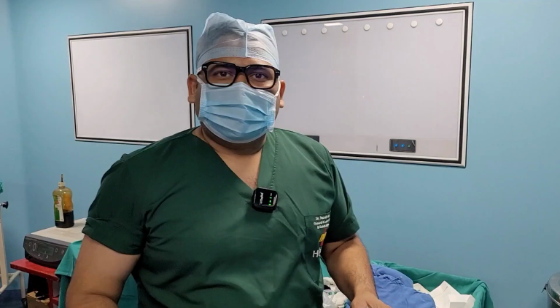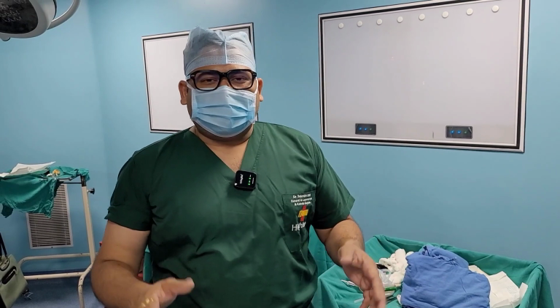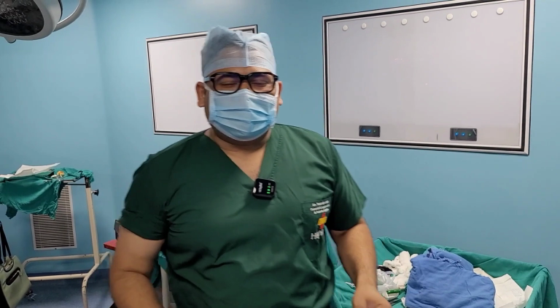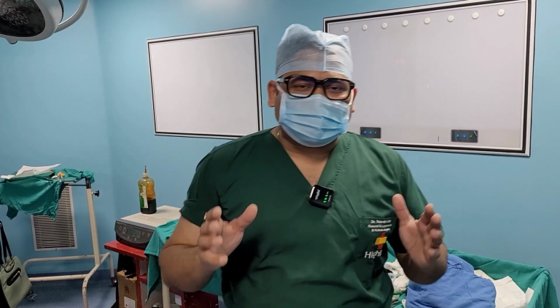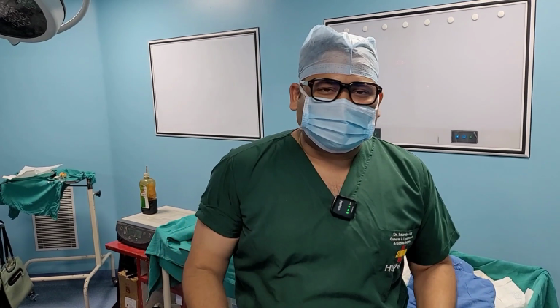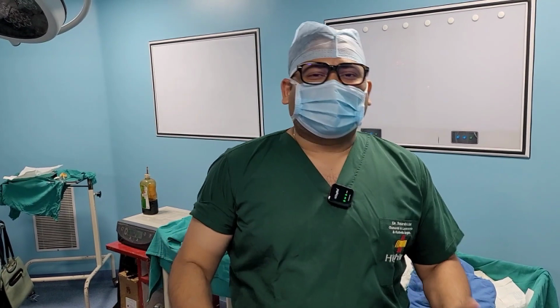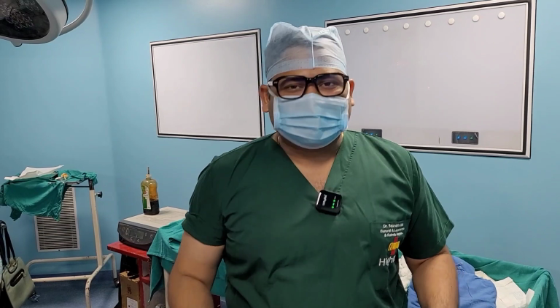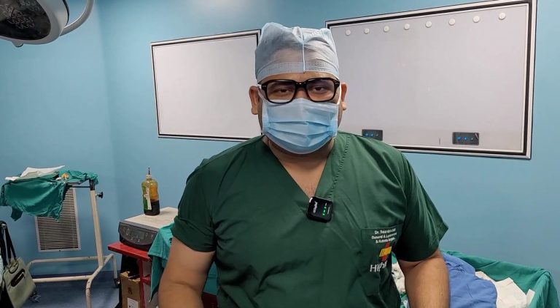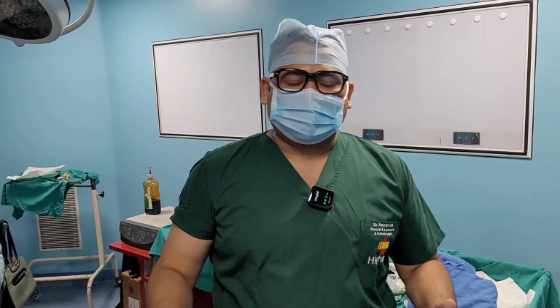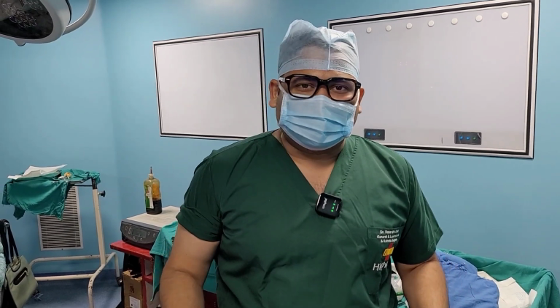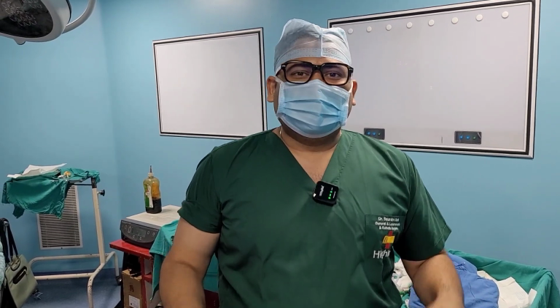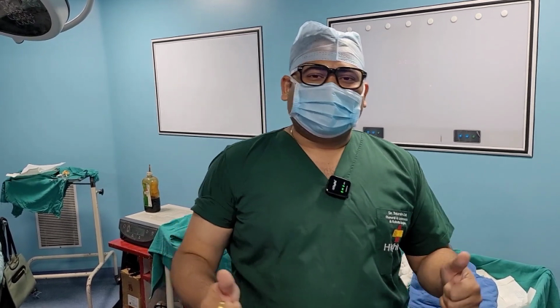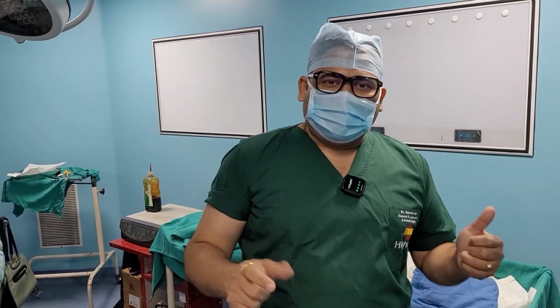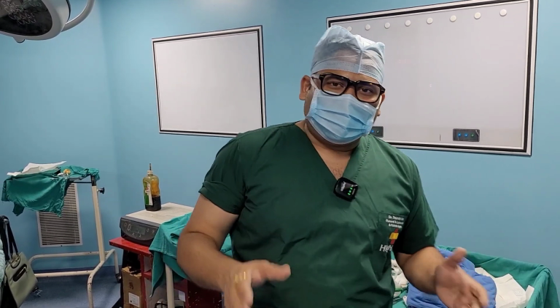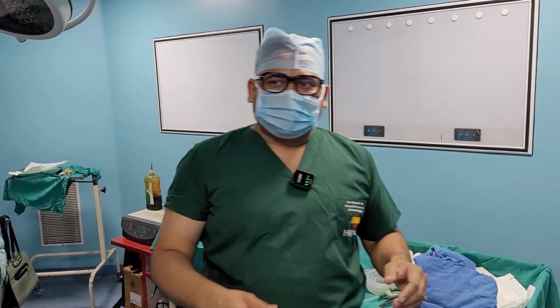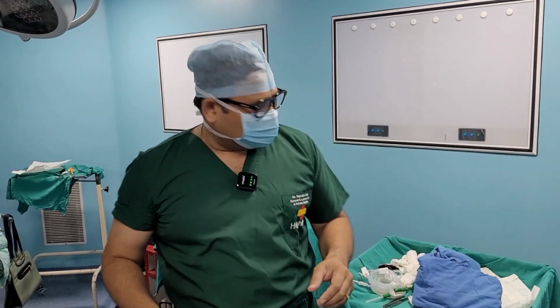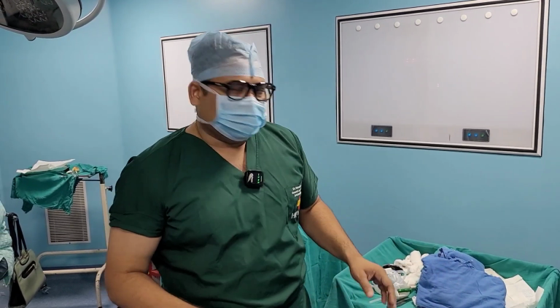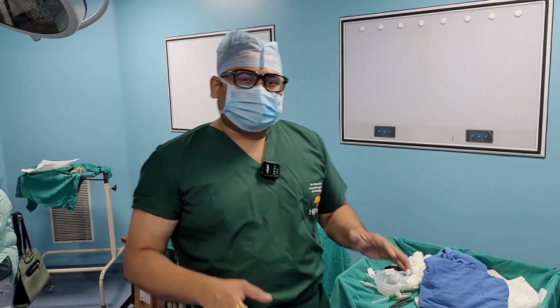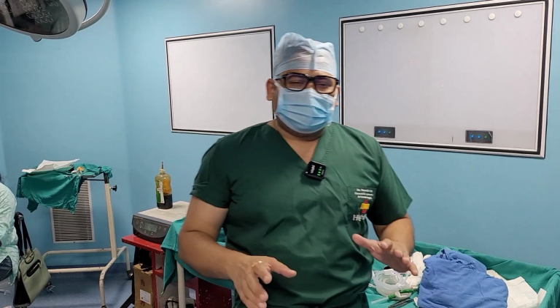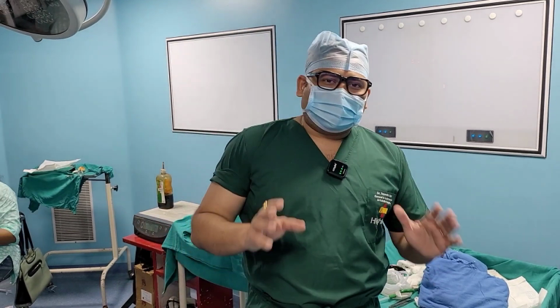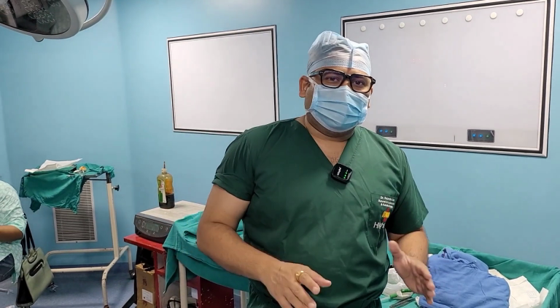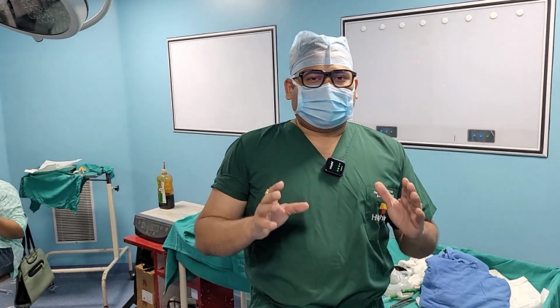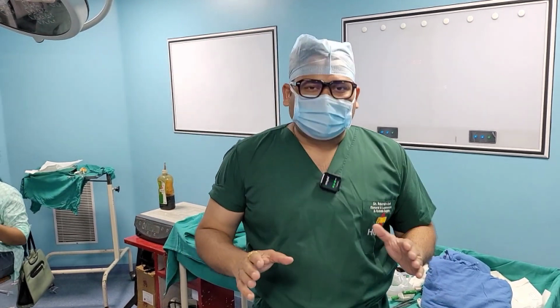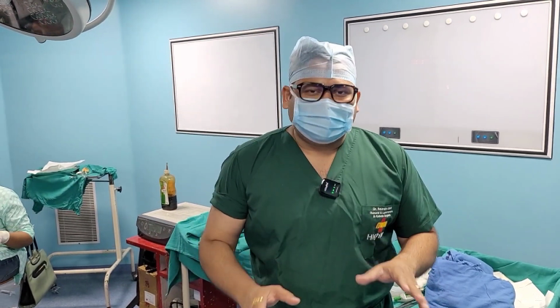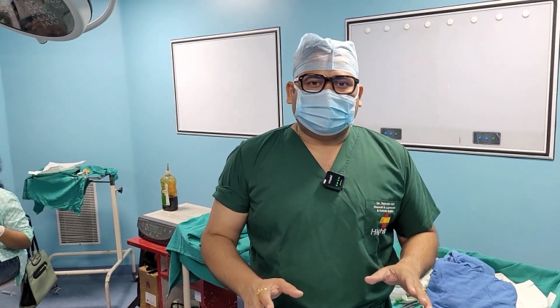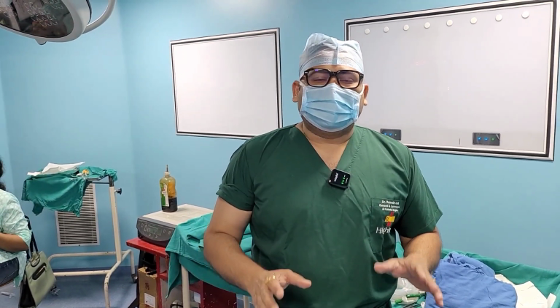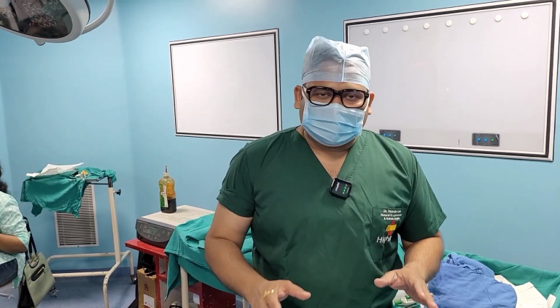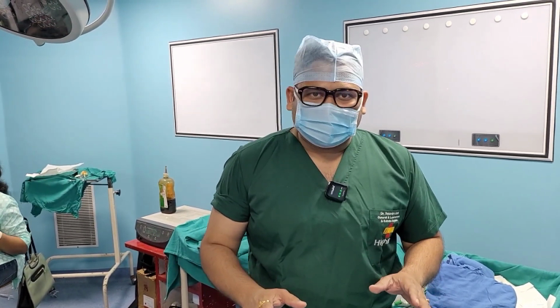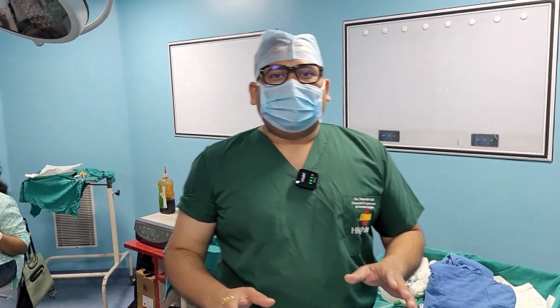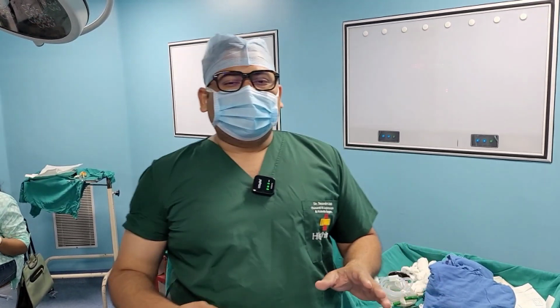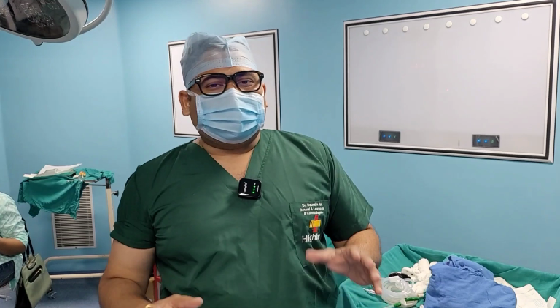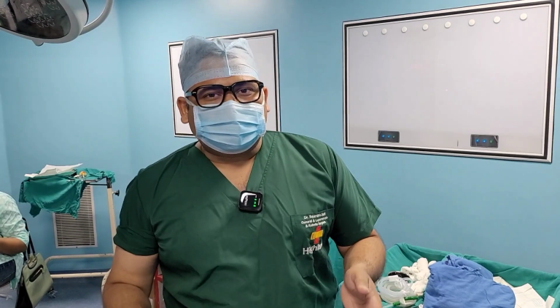Hi everyone, I'm Dr. Saurabh Dixit, welcome to Surgery Dada and Laprocare. Today I have a very interesting case for you — a case of right-sided inguinal hernia. Do you know what I'm planning to do today?